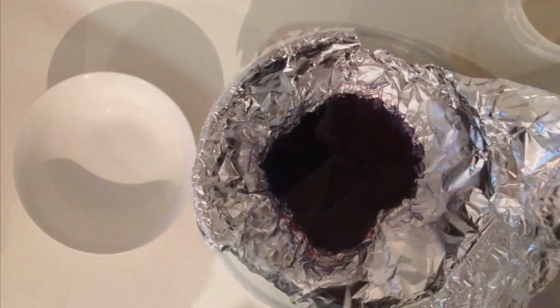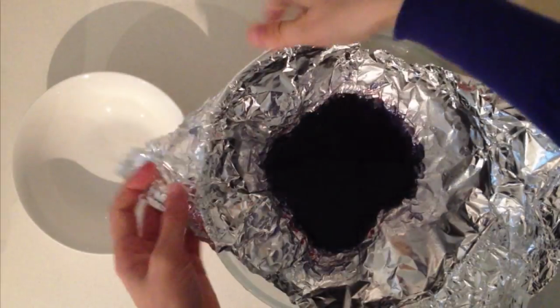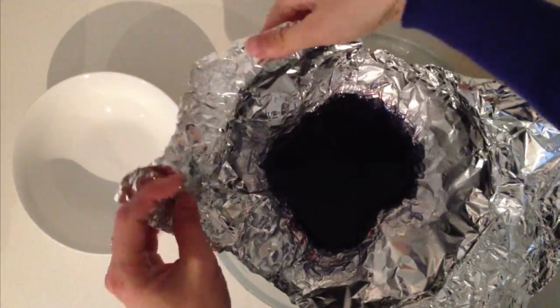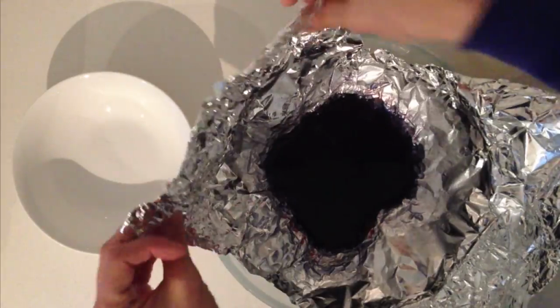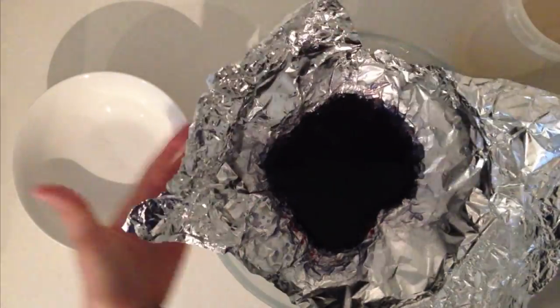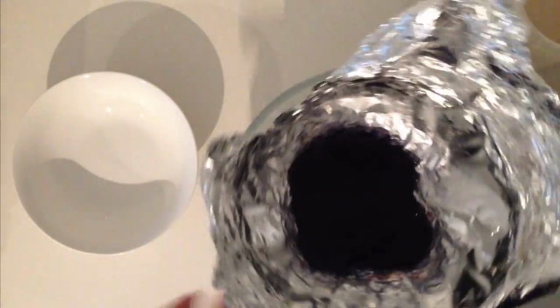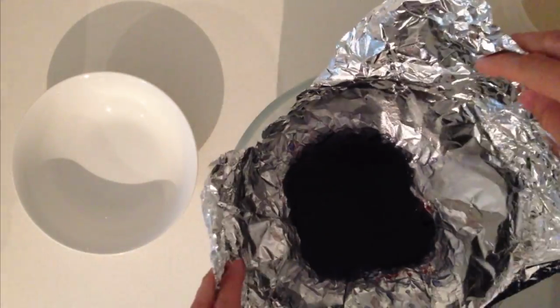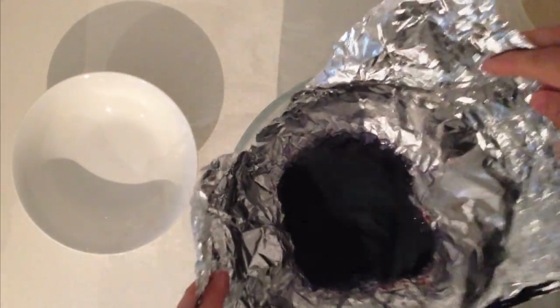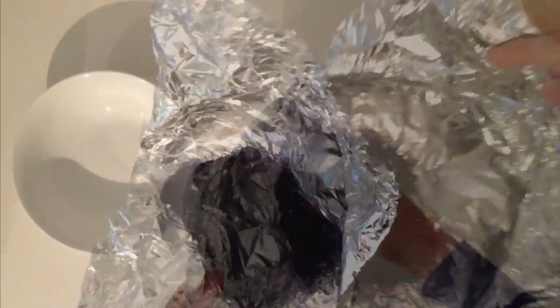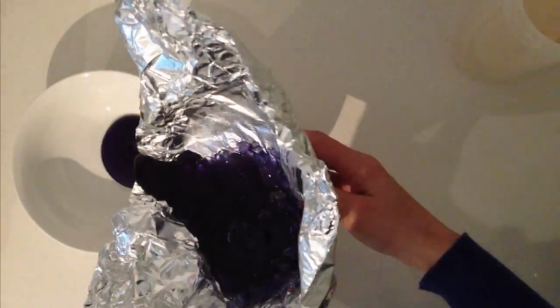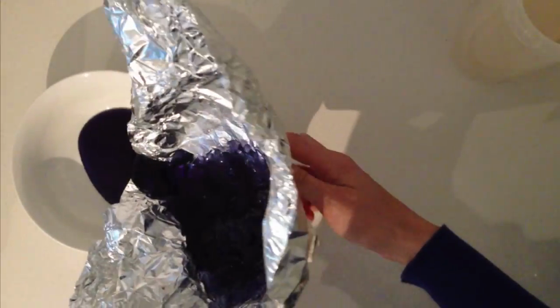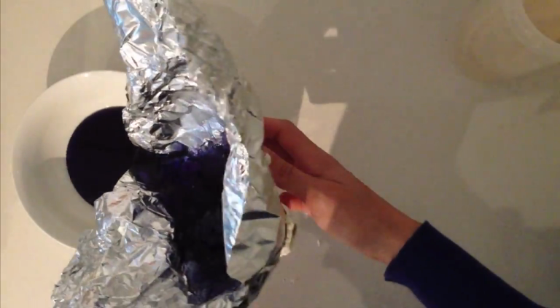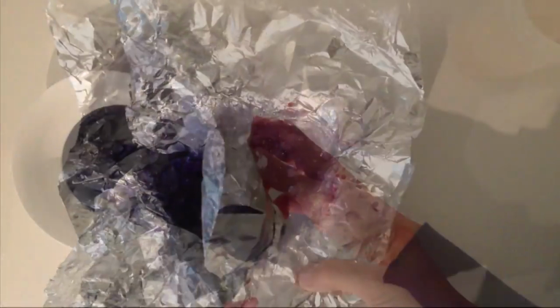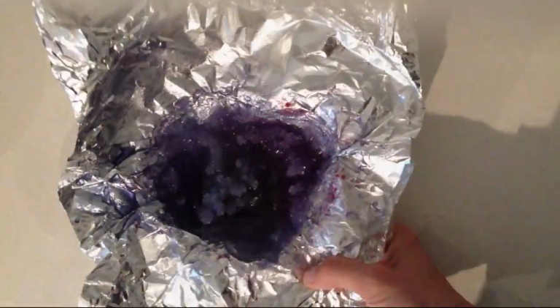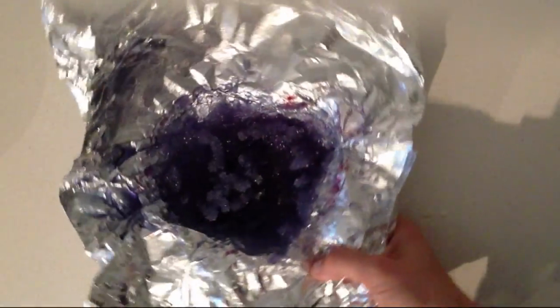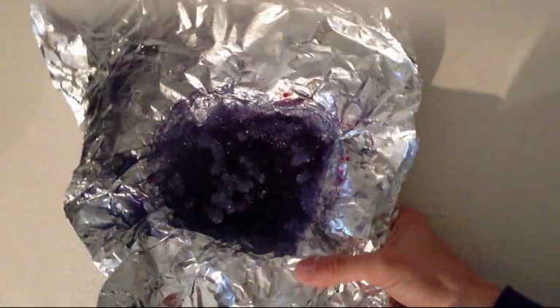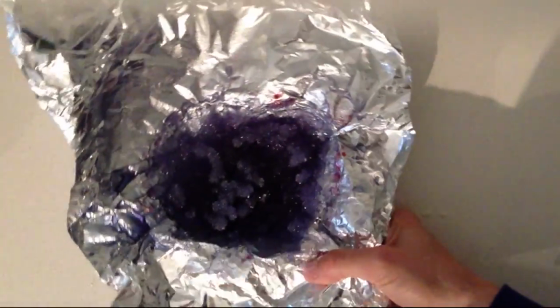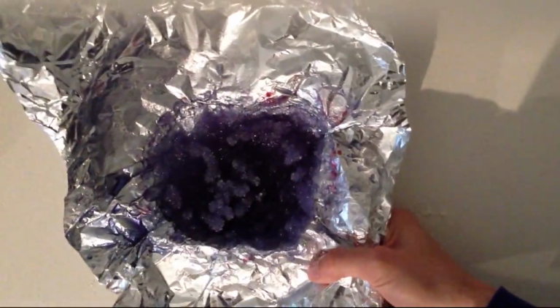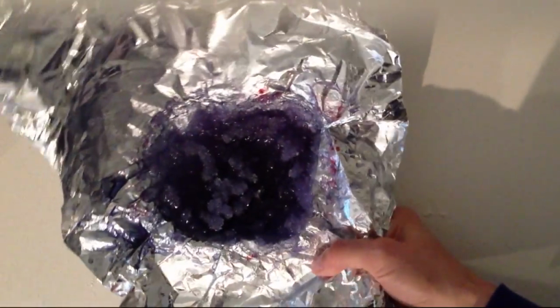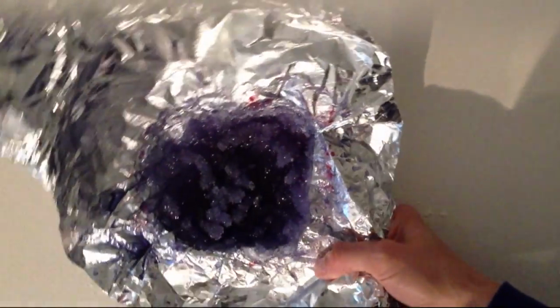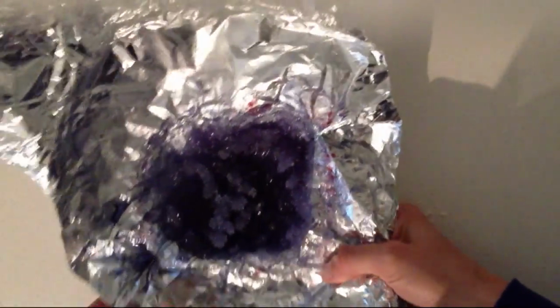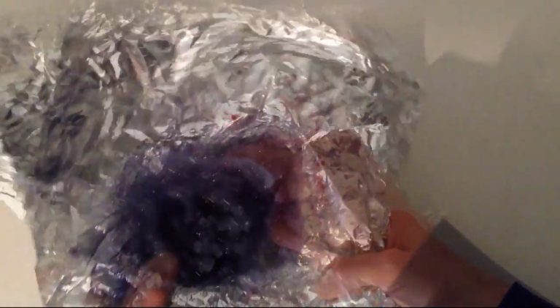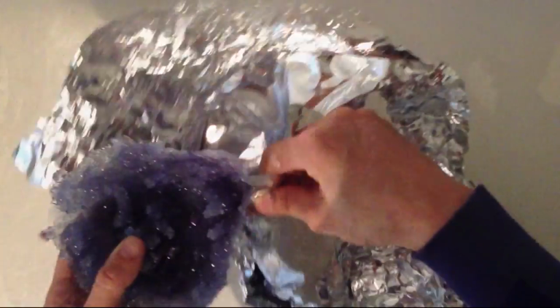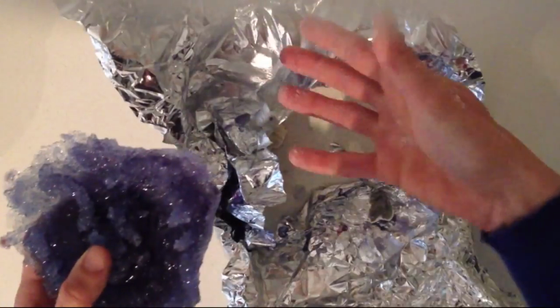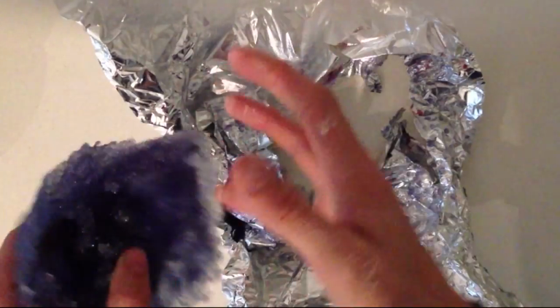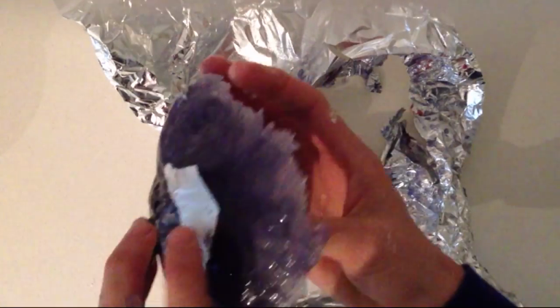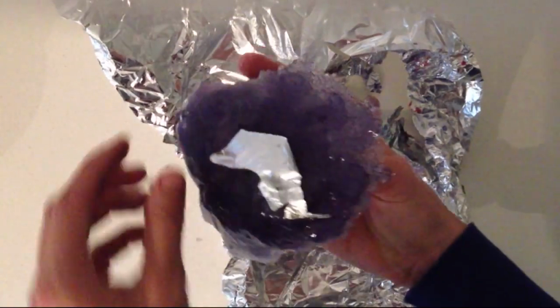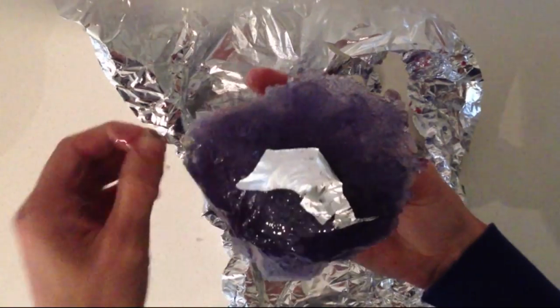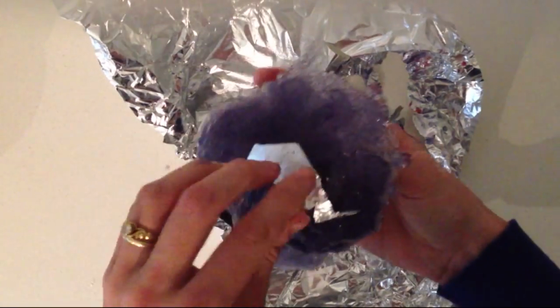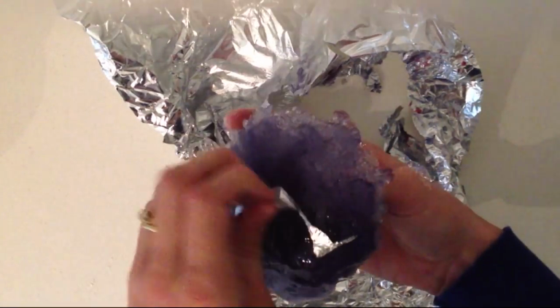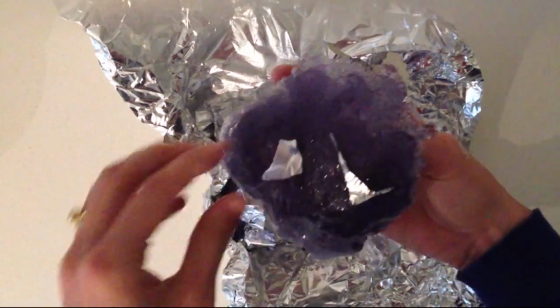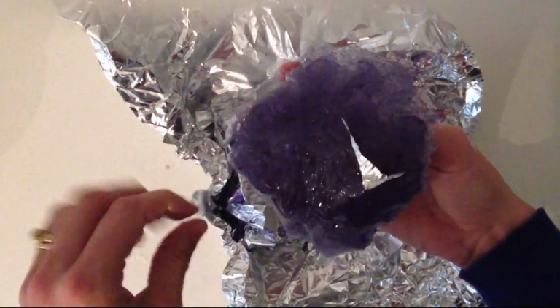Lift the foil out of the bowl, pour off your excess syrup and gently peel back the foil. Leave it upside down to dry out for about half a day.